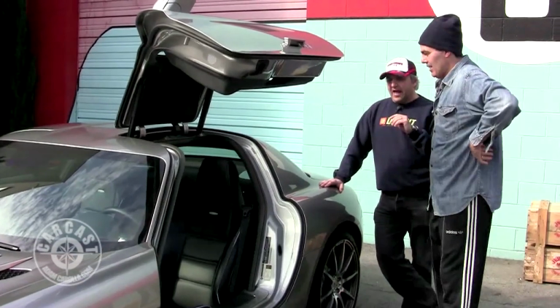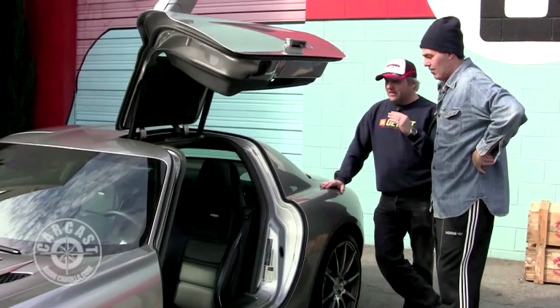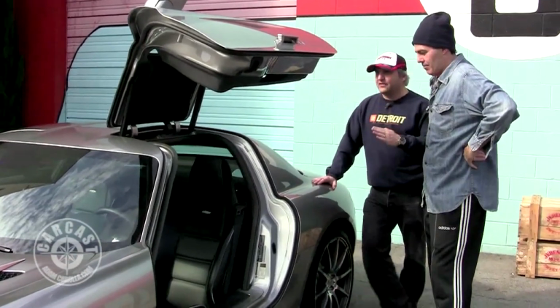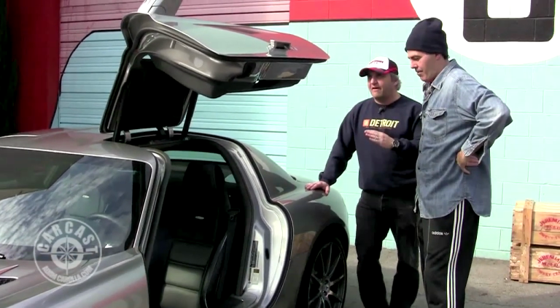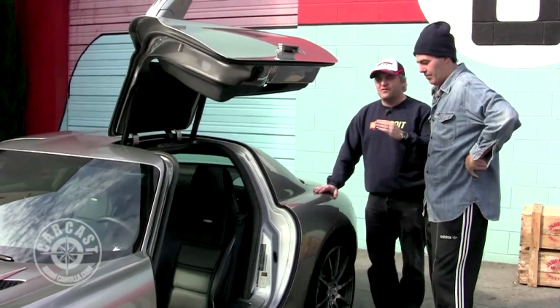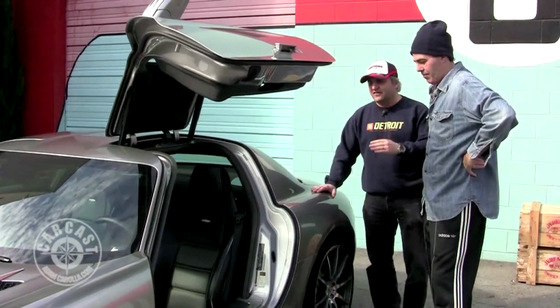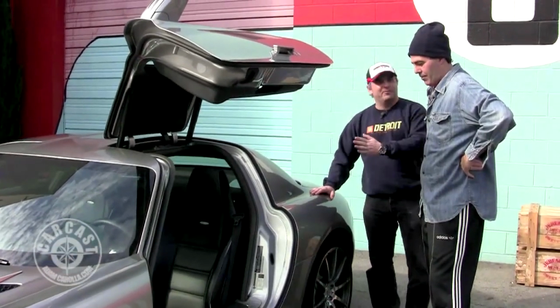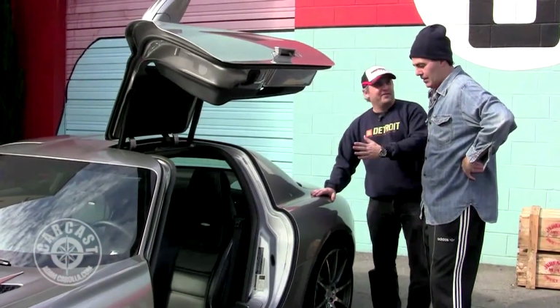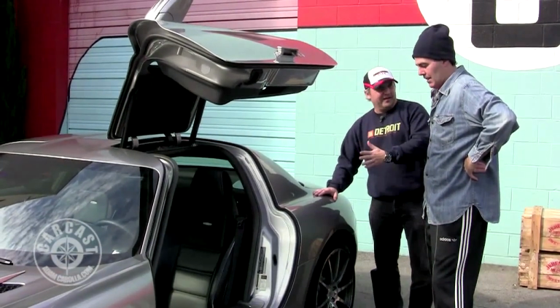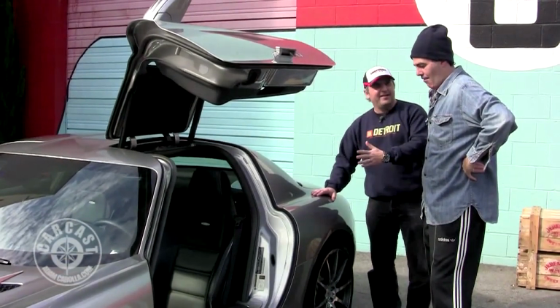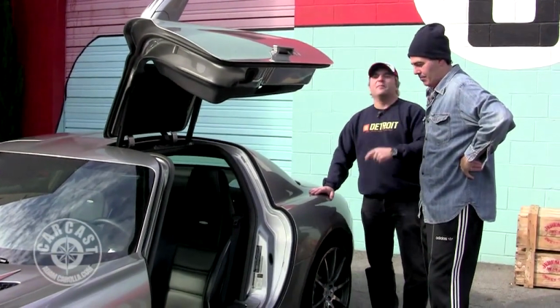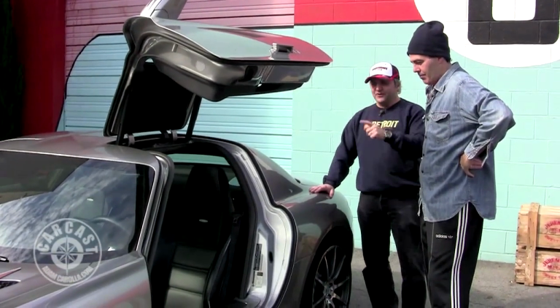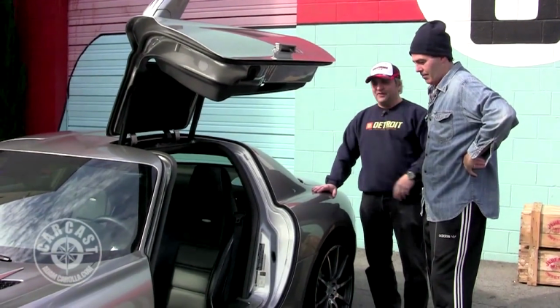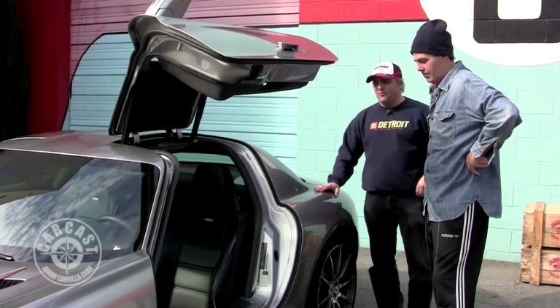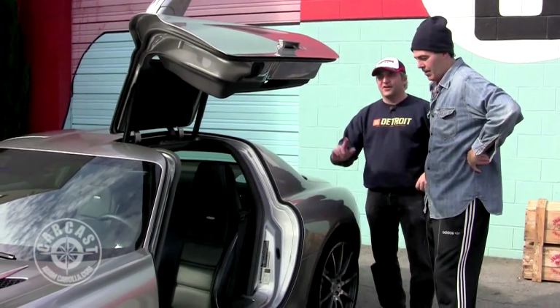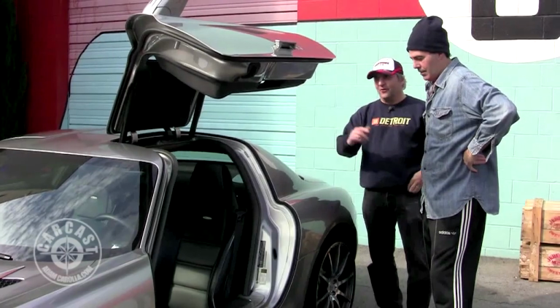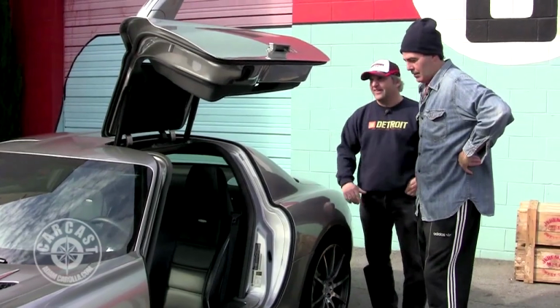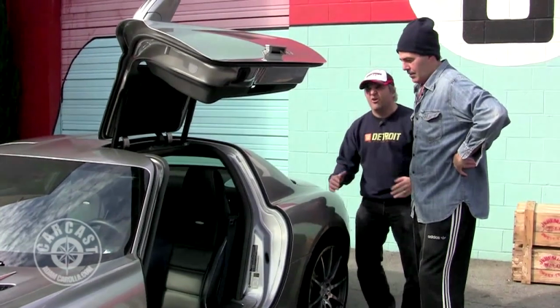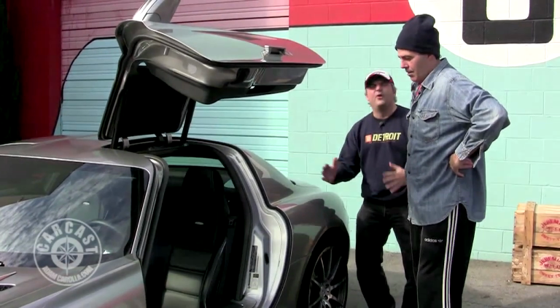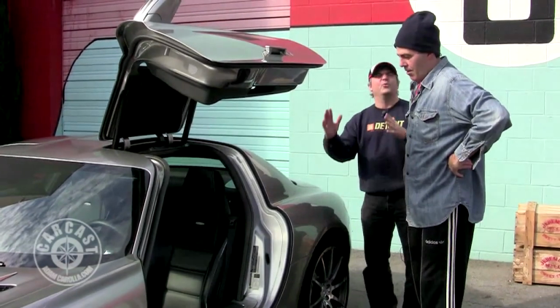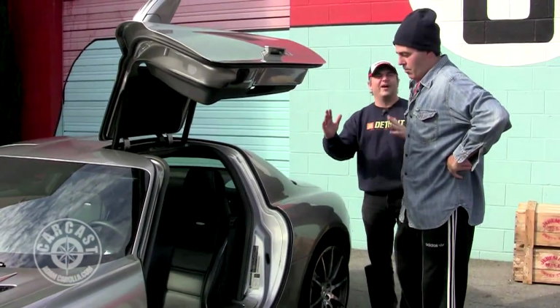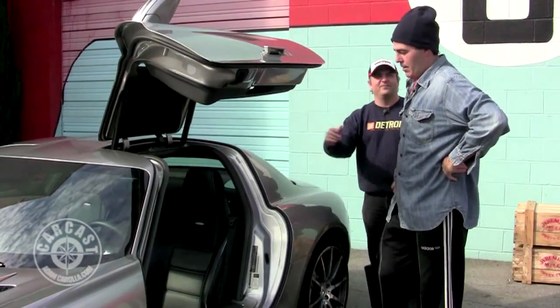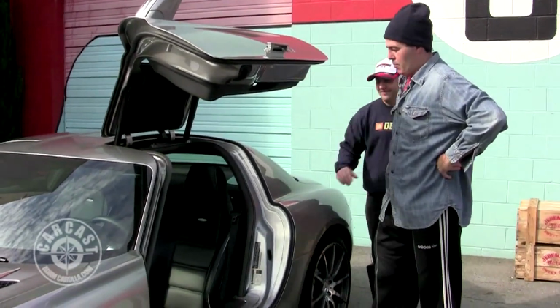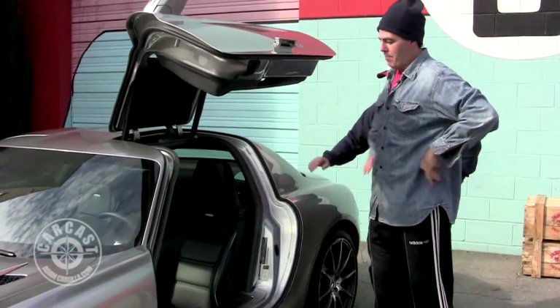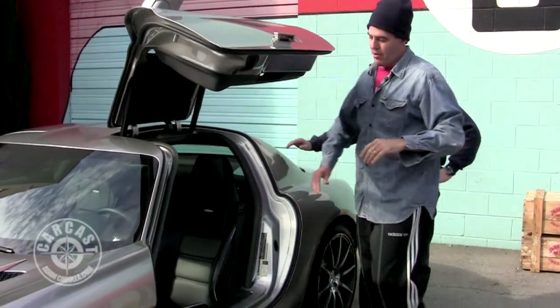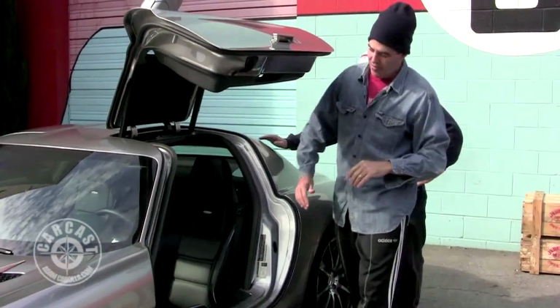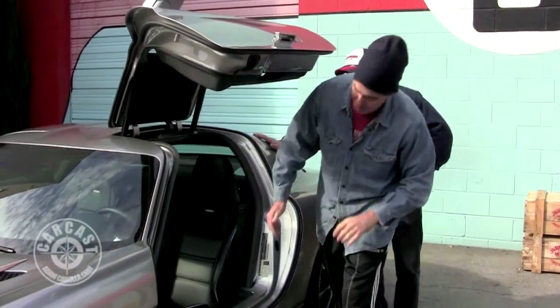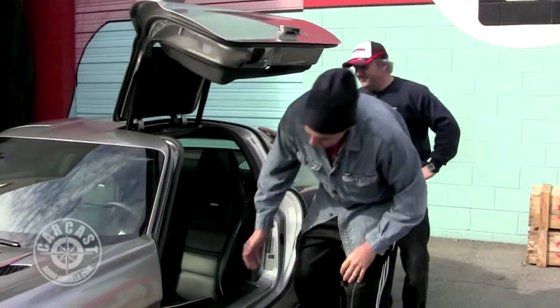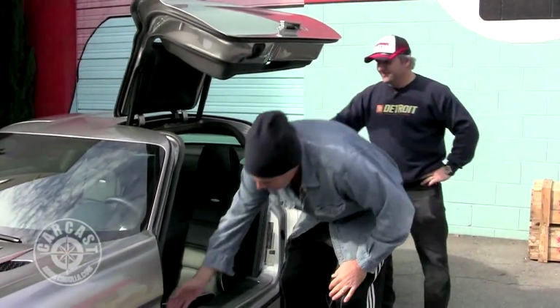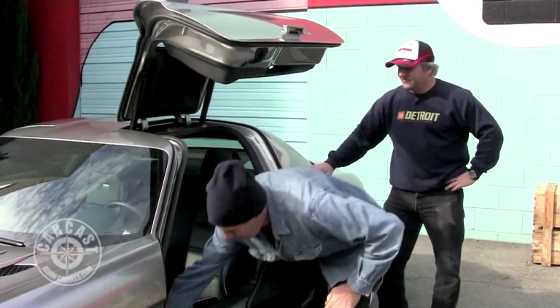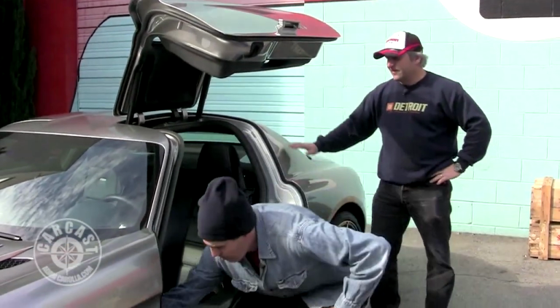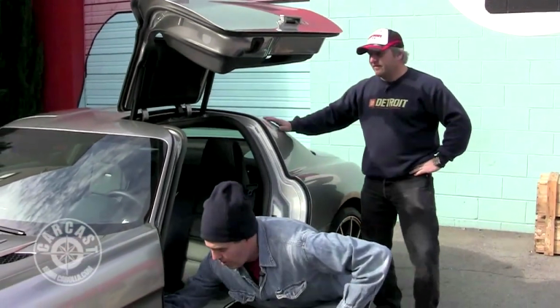There is one thing I'll tell you: as nice as this car is, I couldn't believe what they did on it. When we look at the door, you'll go, 'Oh.' Well, let's pop the hood first and look at the motor.